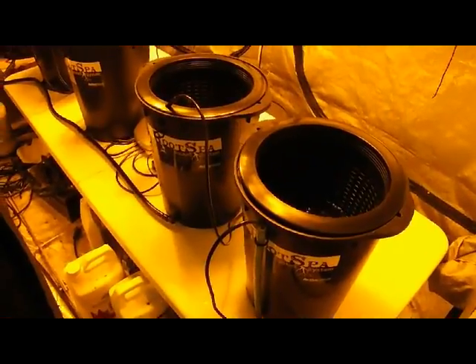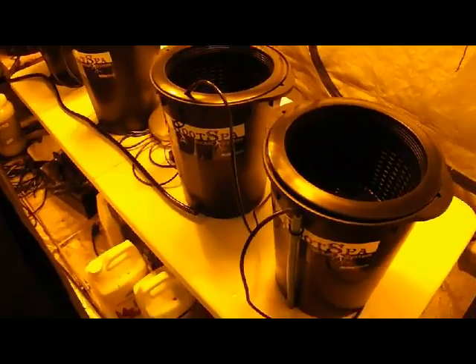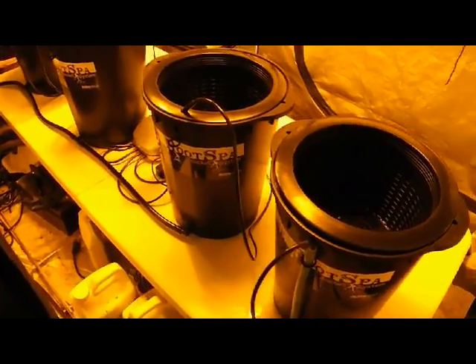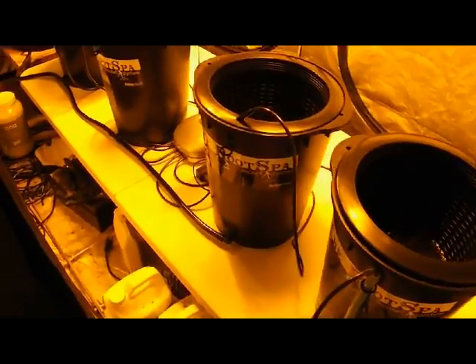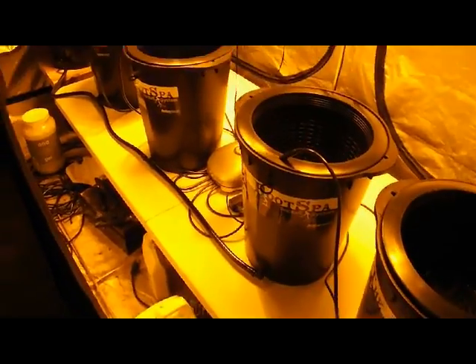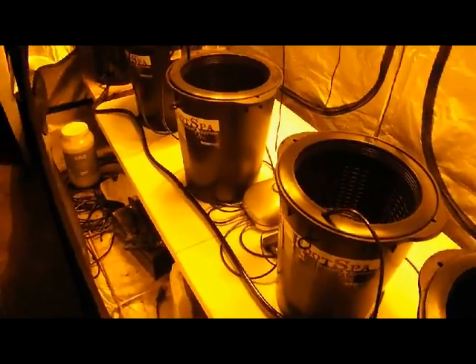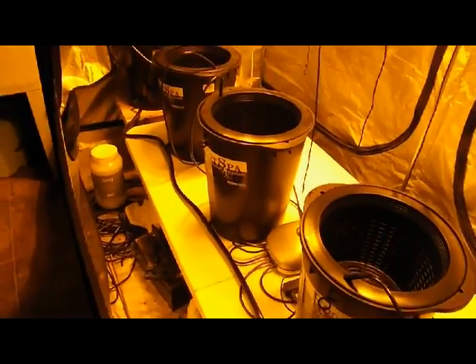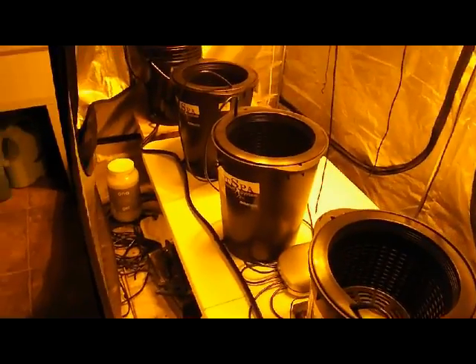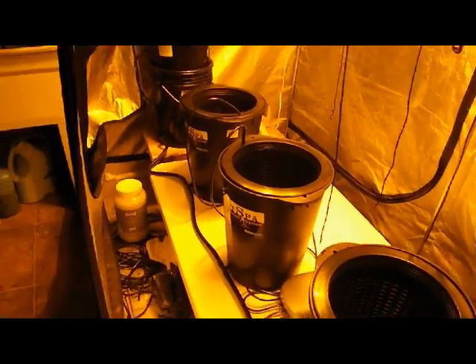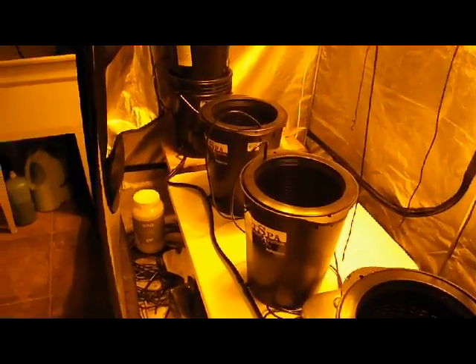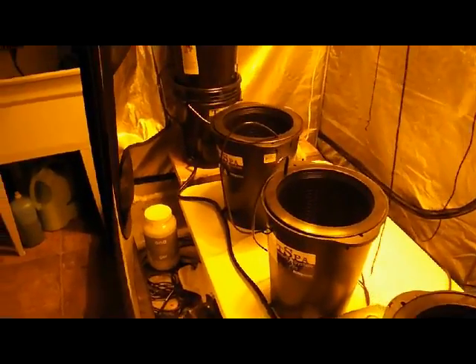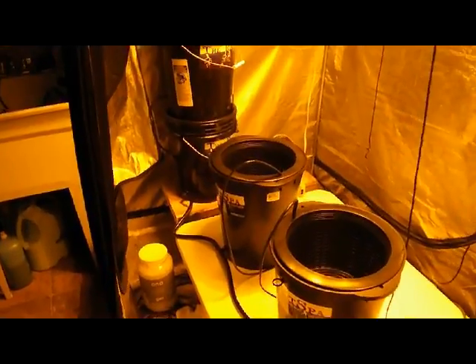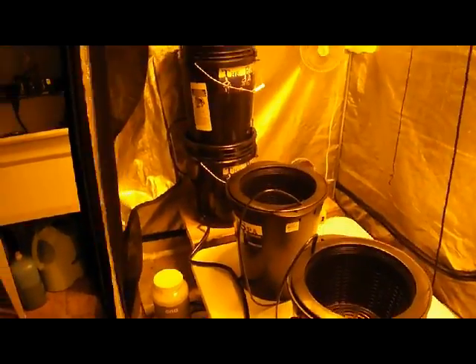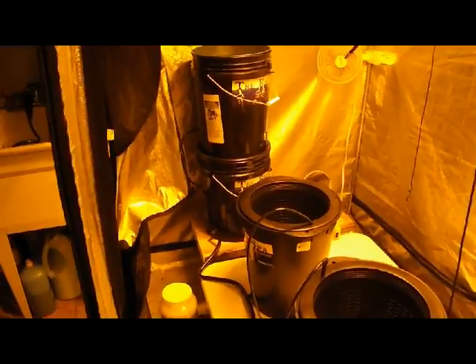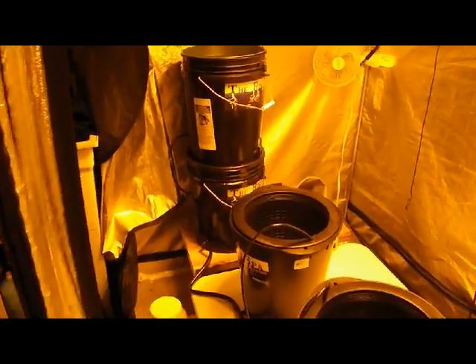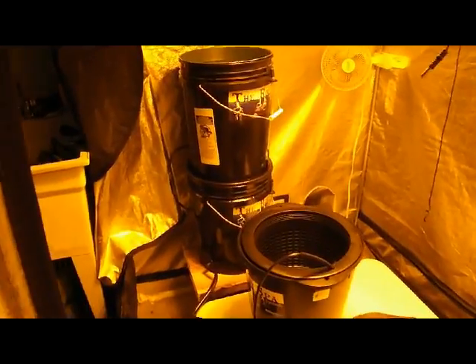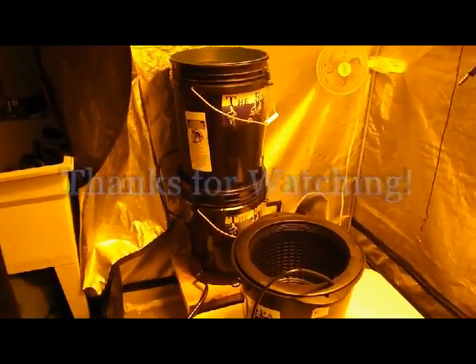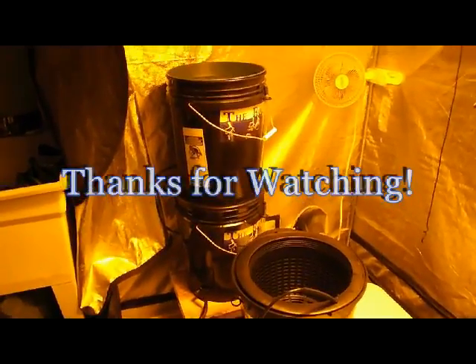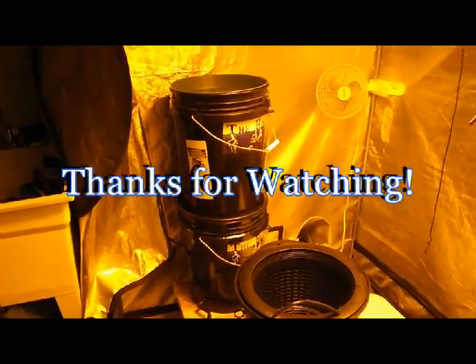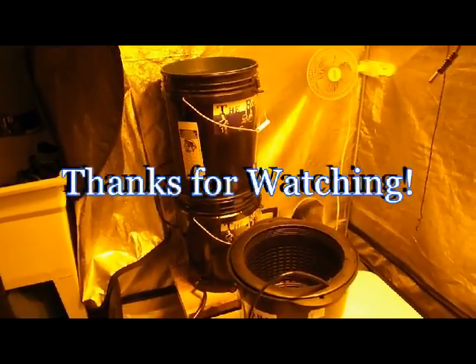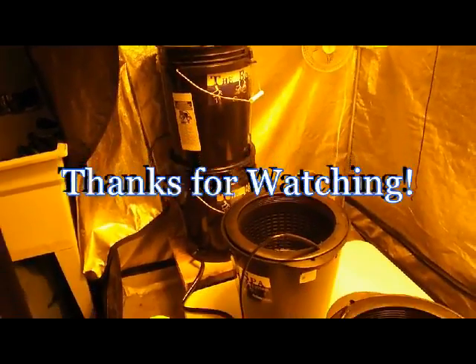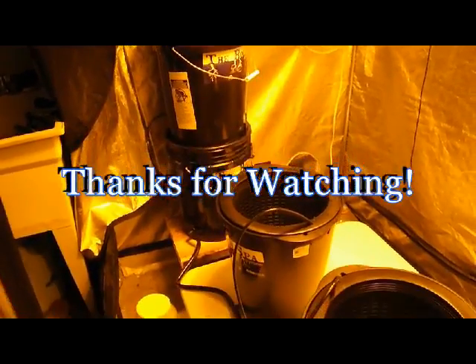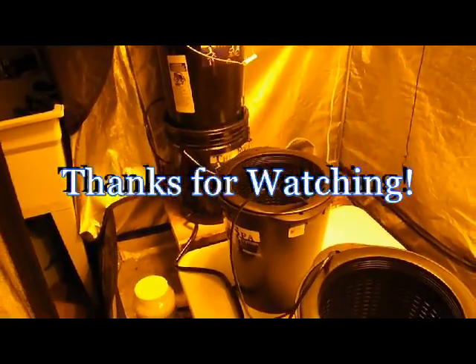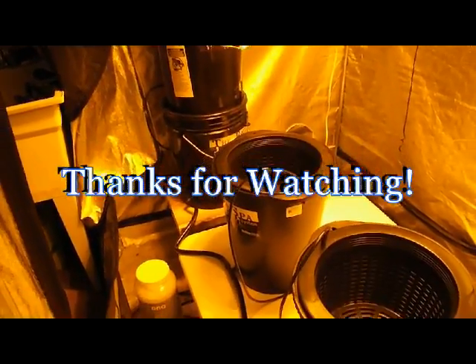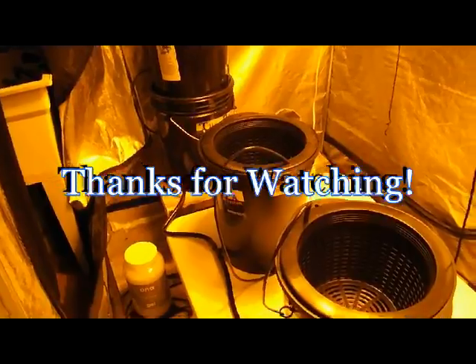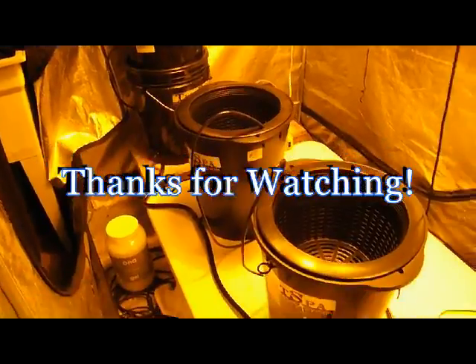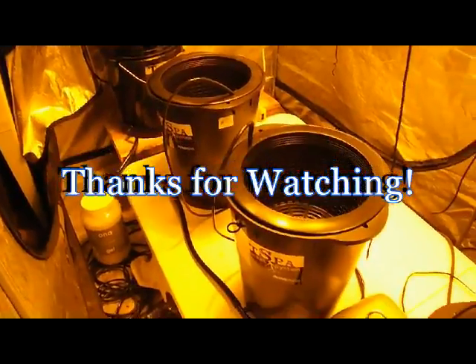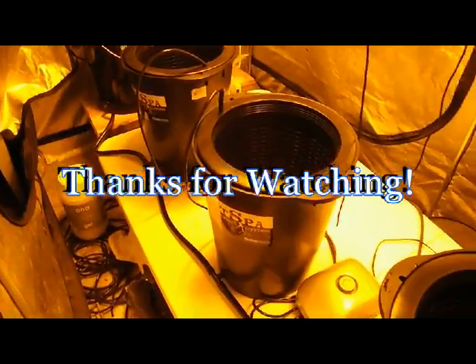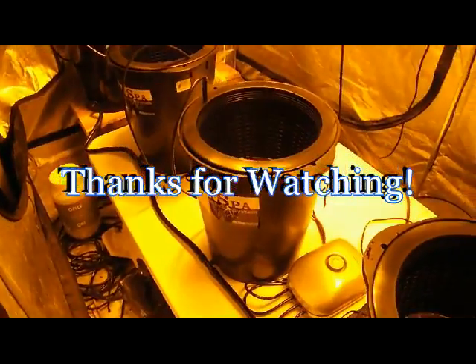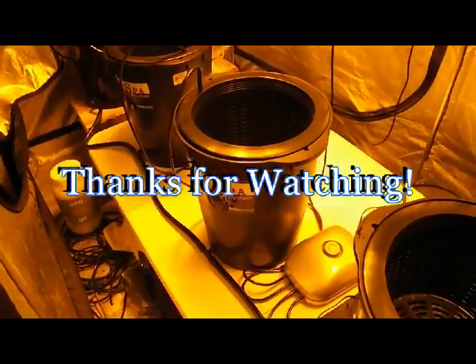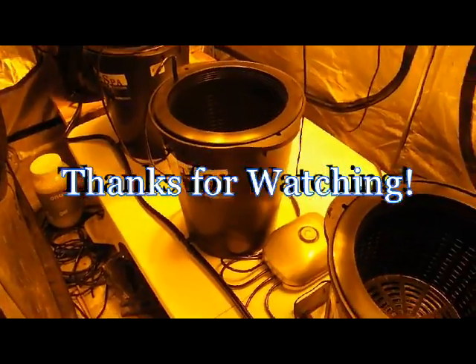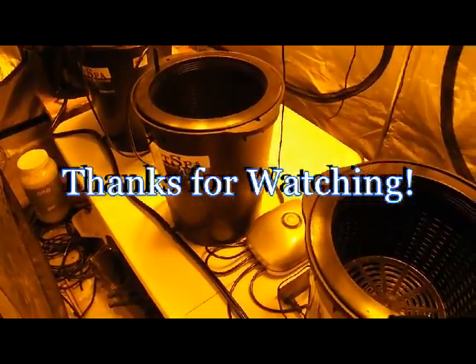Anyway, that's about it. Sorry about the noise. We'll check on this system later. I'm going to put some cold-aged plants in these — they should come out really nice. So until next time, catch you later.